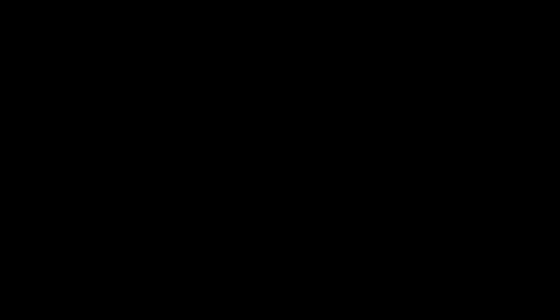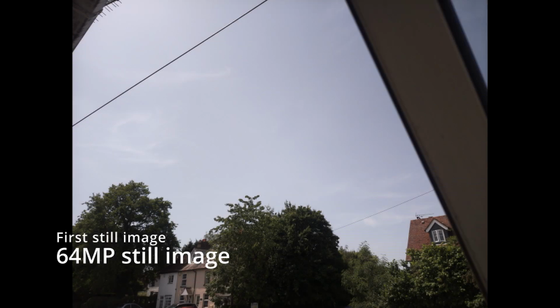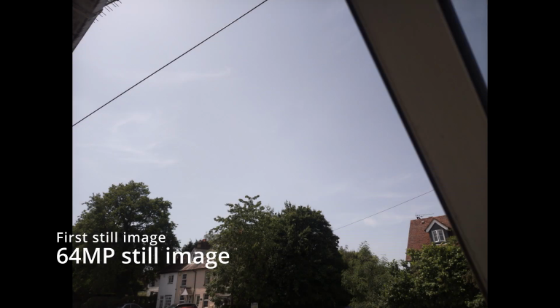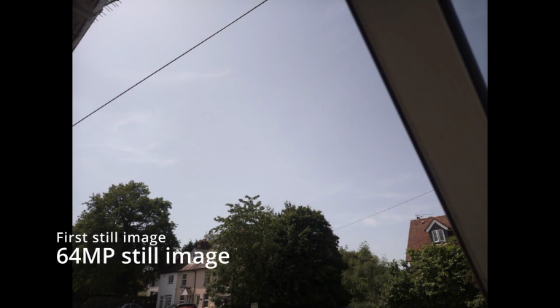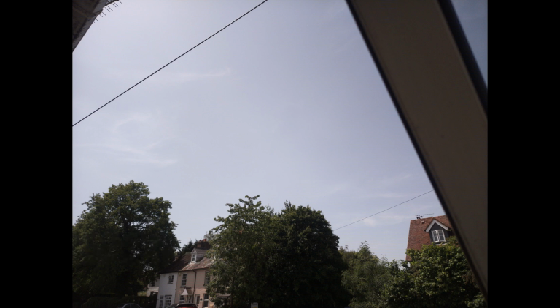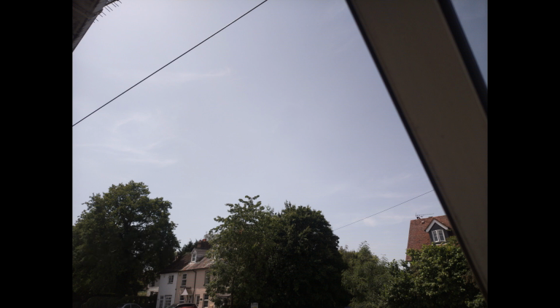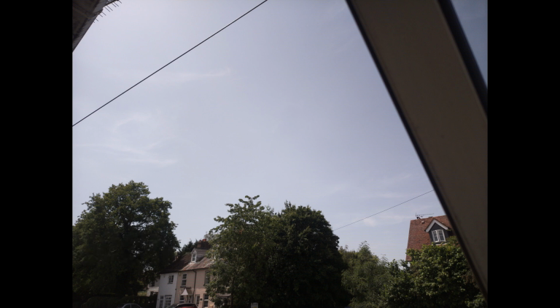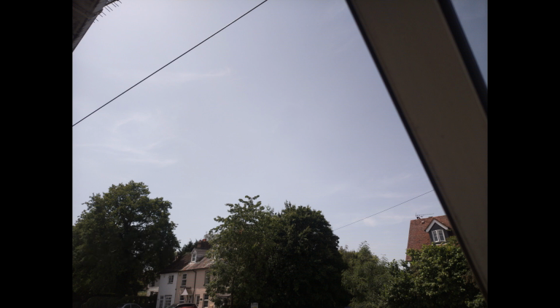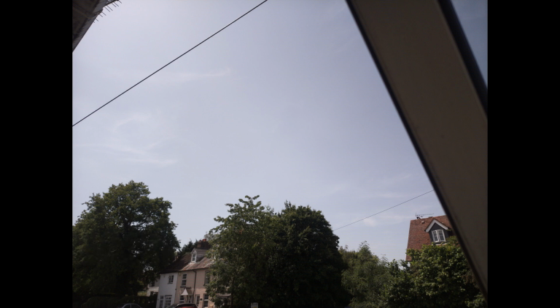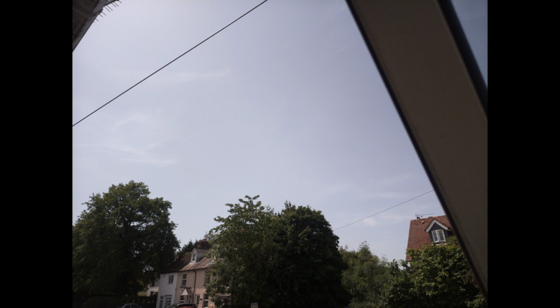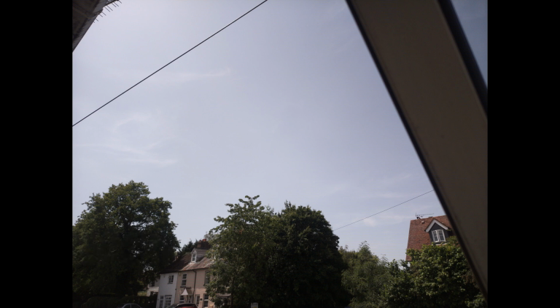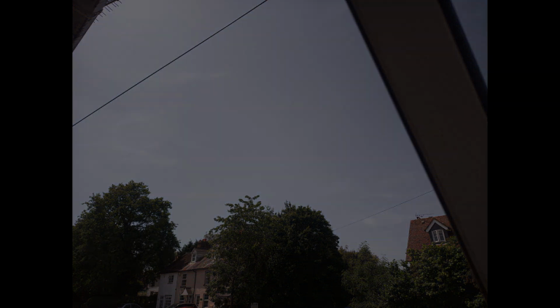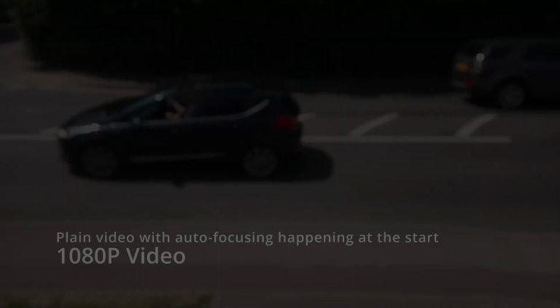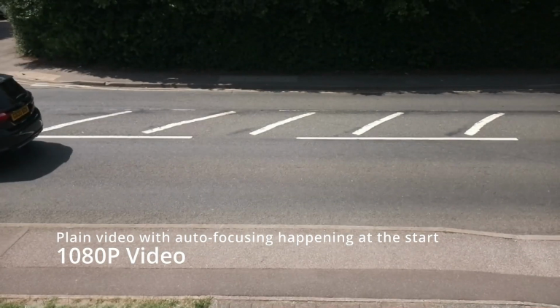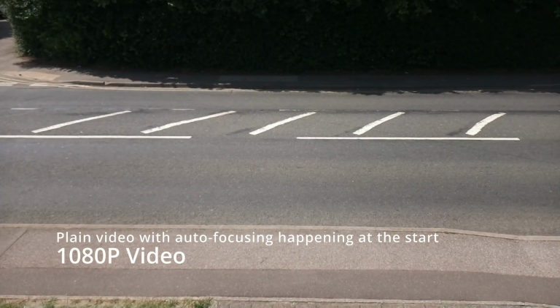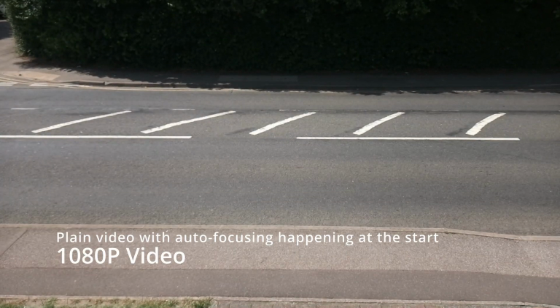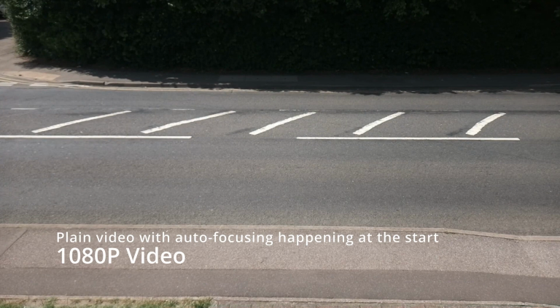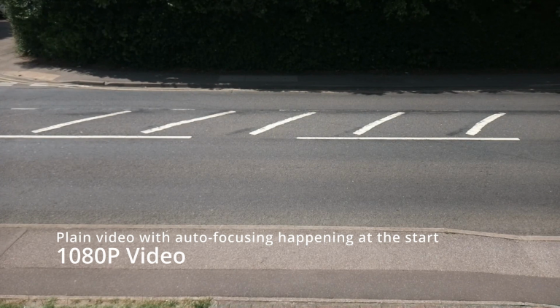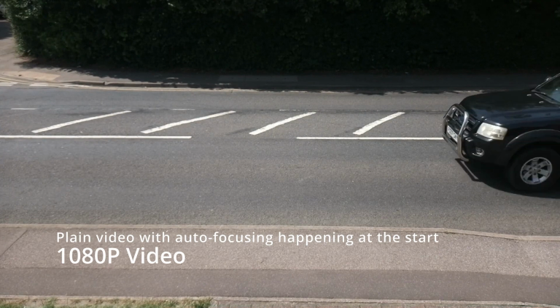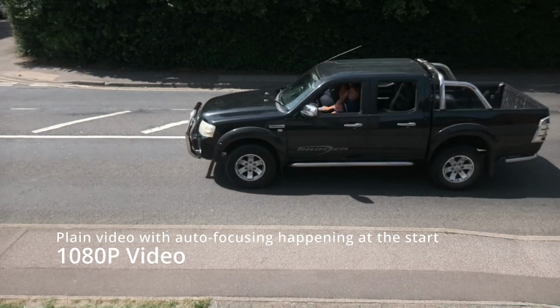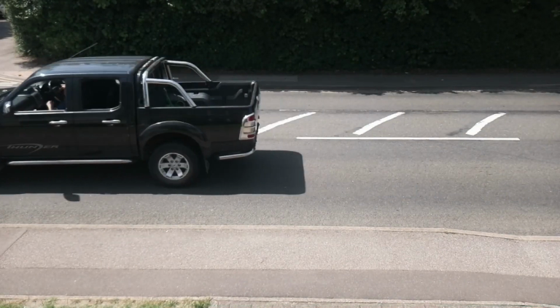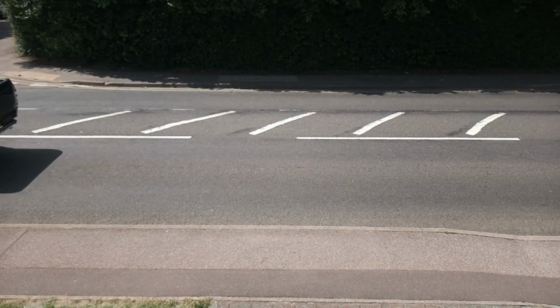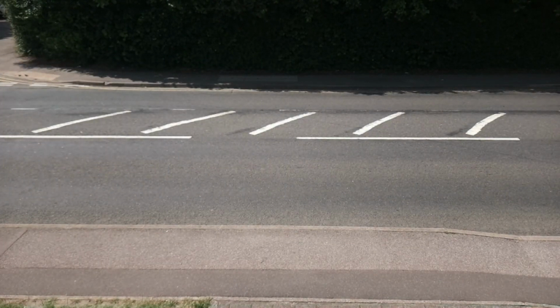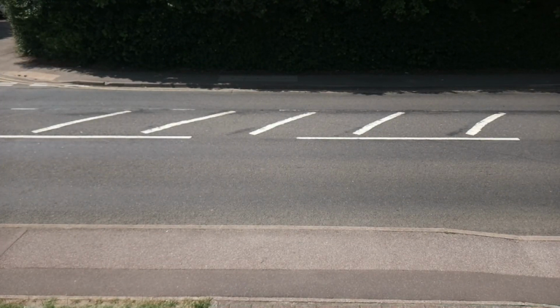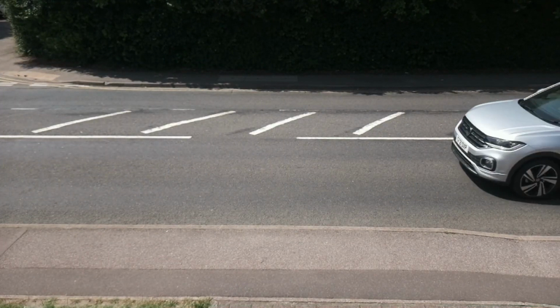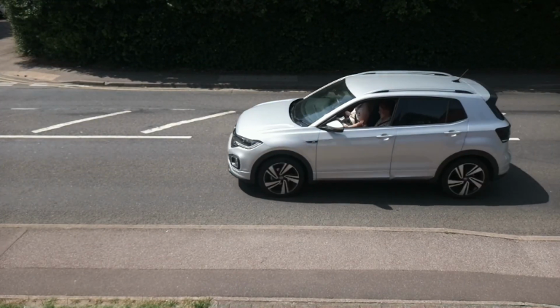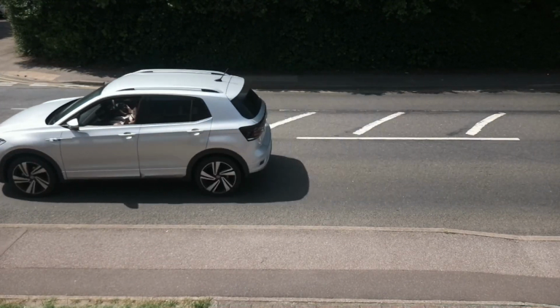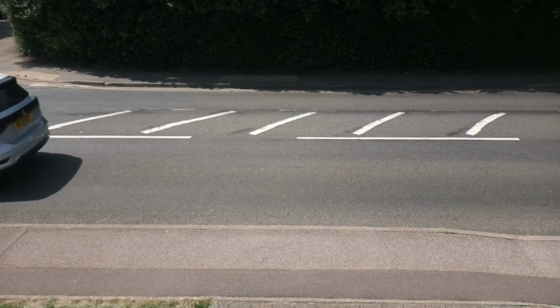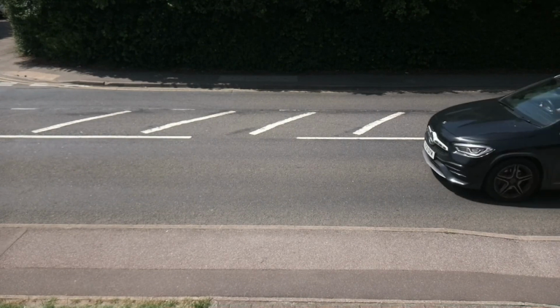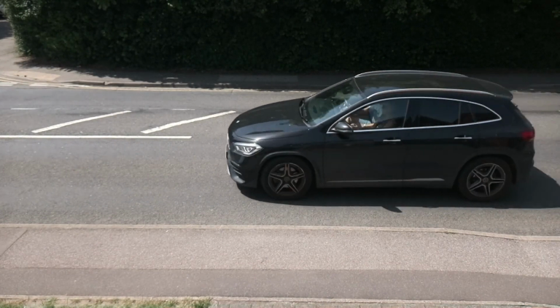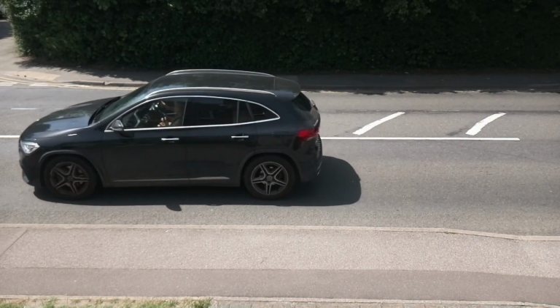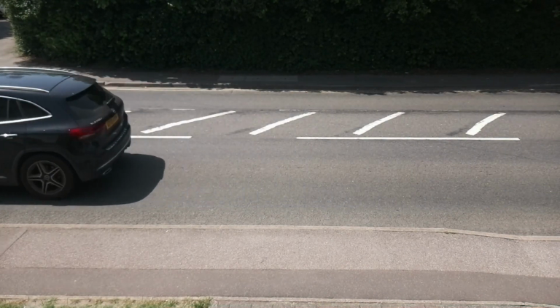The first still image taken at 64MP. Next, a plain video taken at 1080p. It's pointing at a main road with traffic crossing the fields, so we can see how it handles motion.